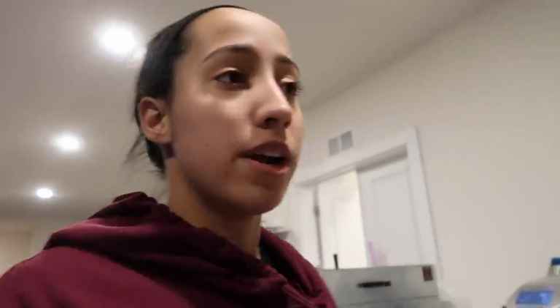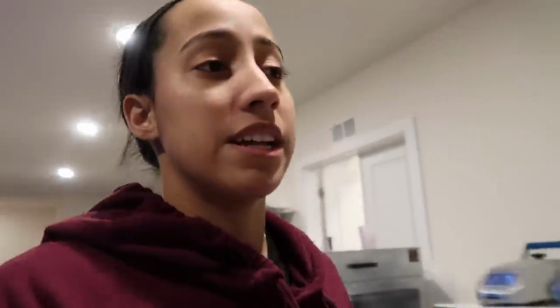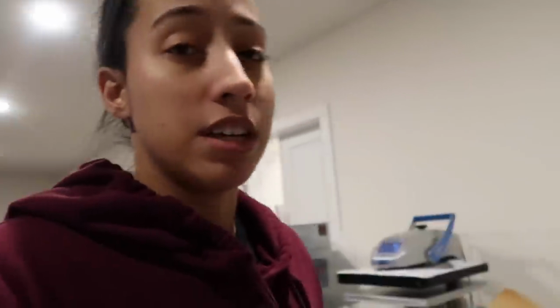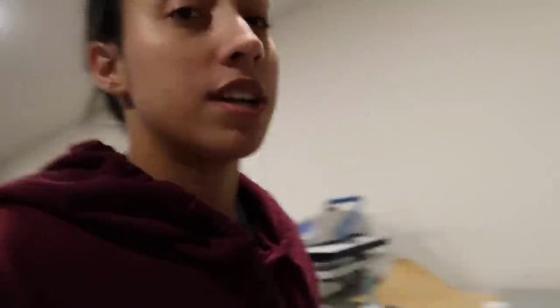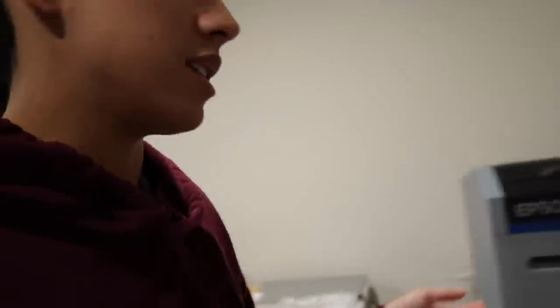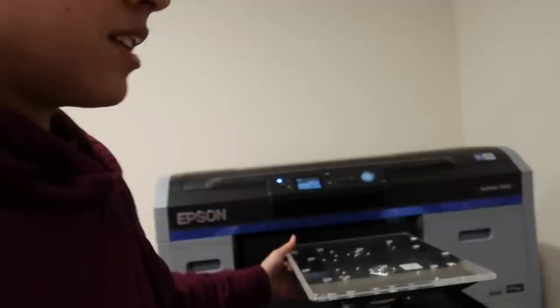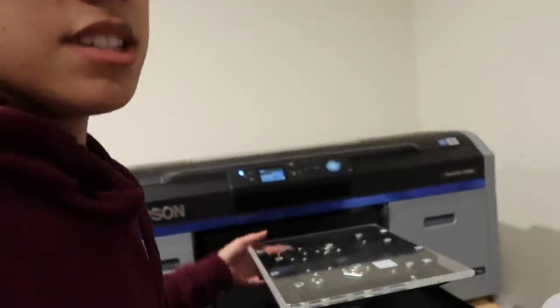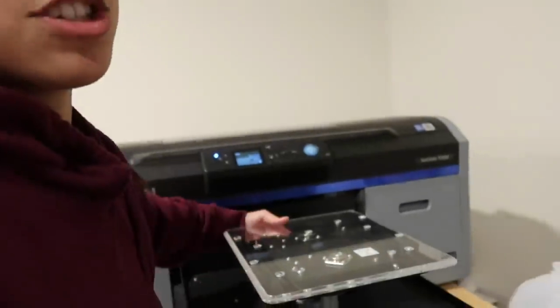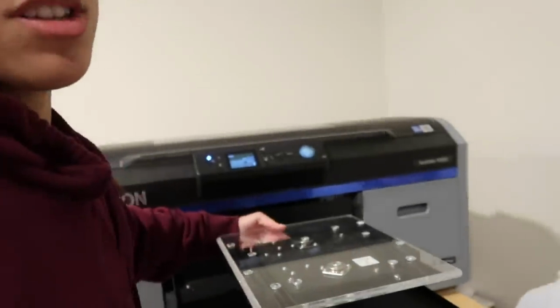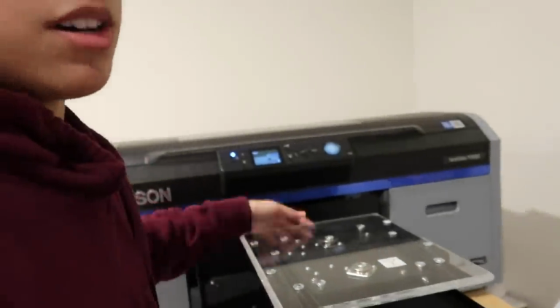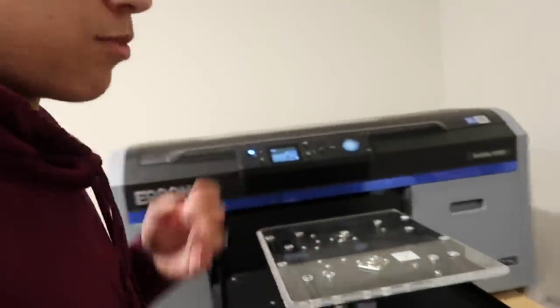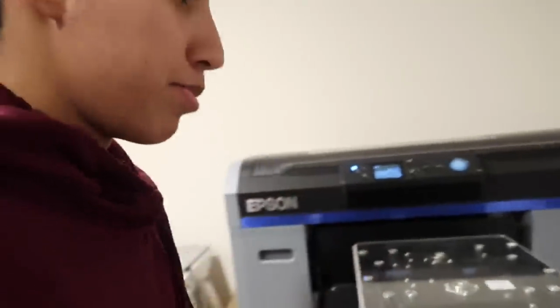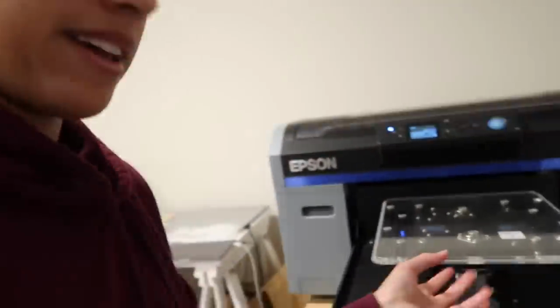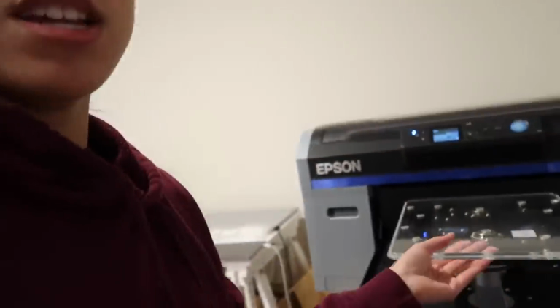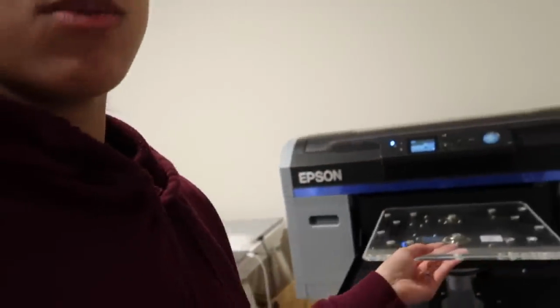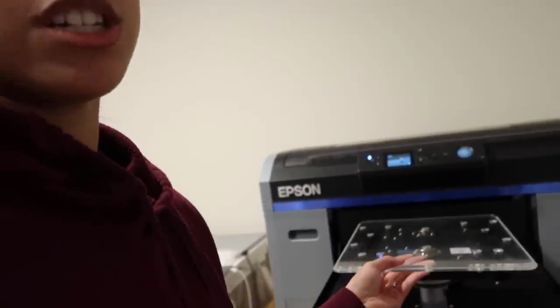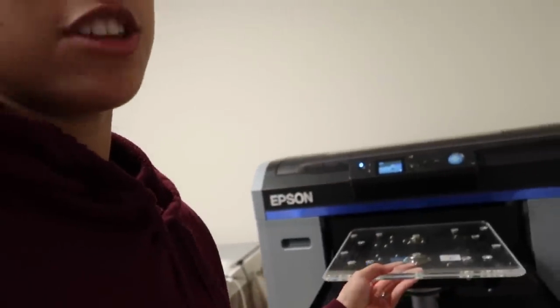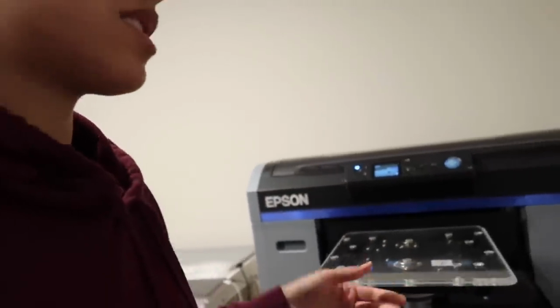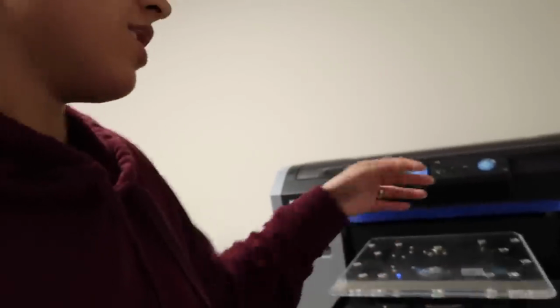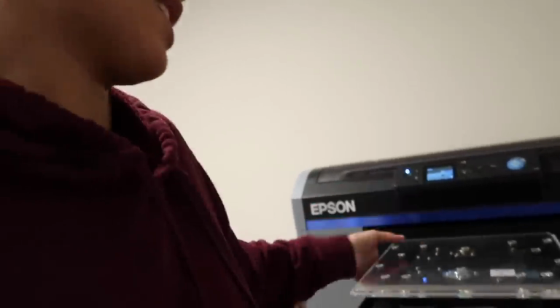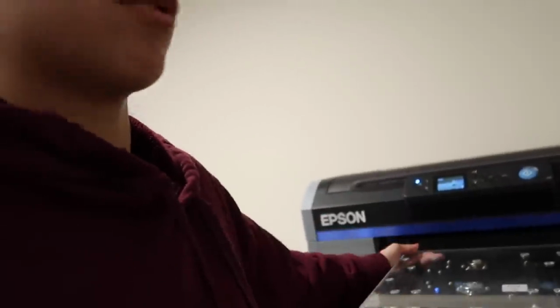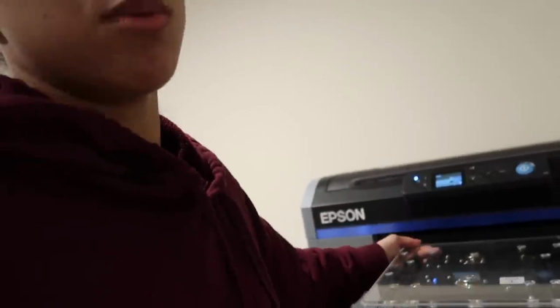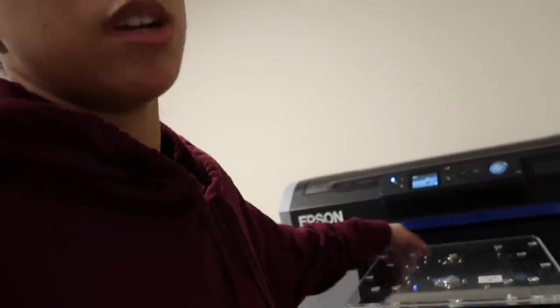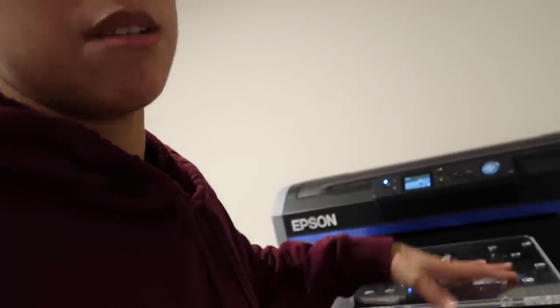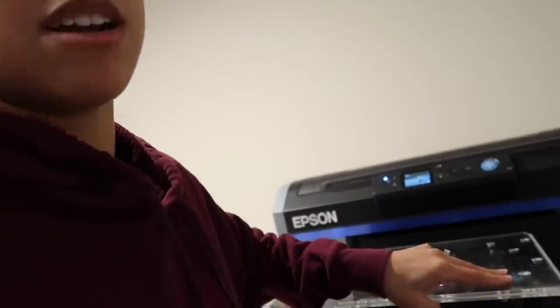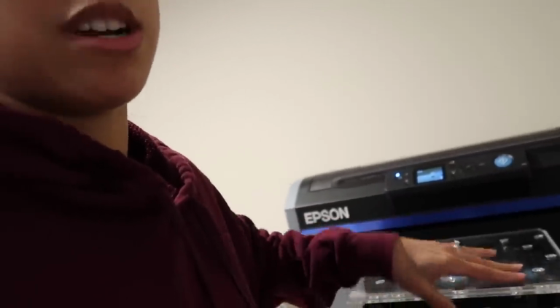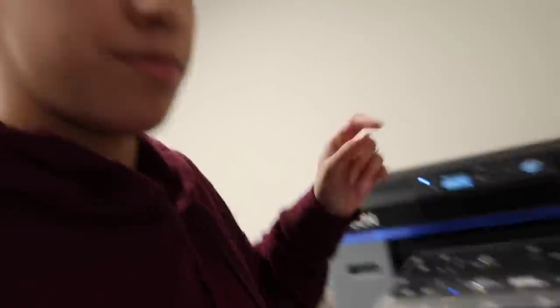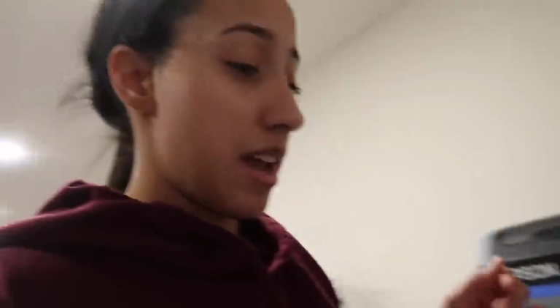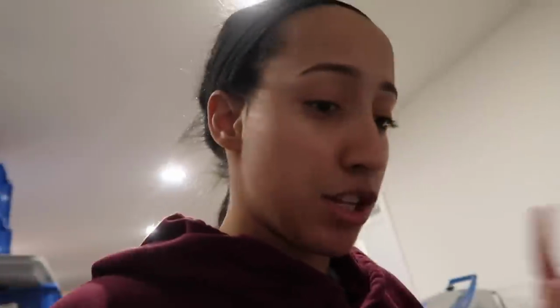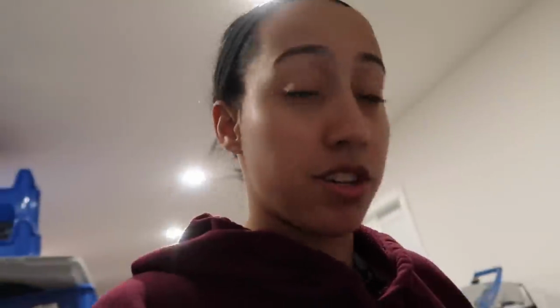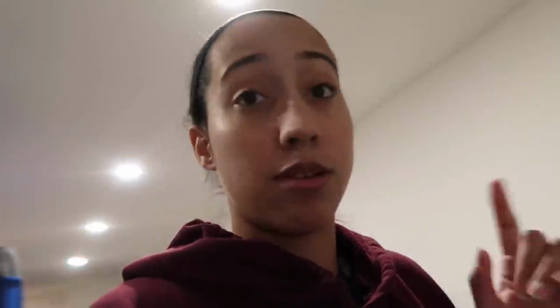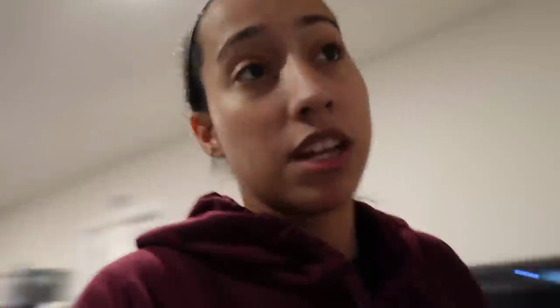This is the small platen, which is for kids' stuff. I can't do this with one hand, but it comes right up and I need to switch it for the medium, which is what we use for adult shirts.